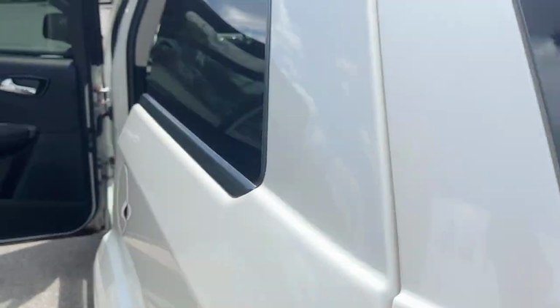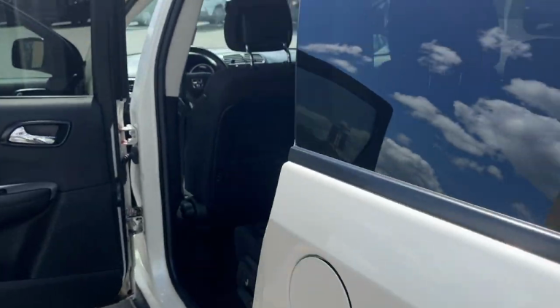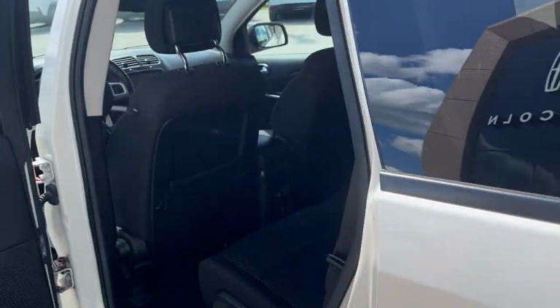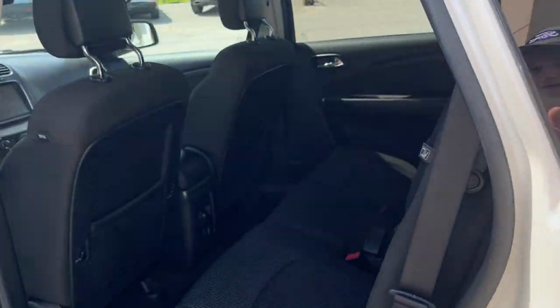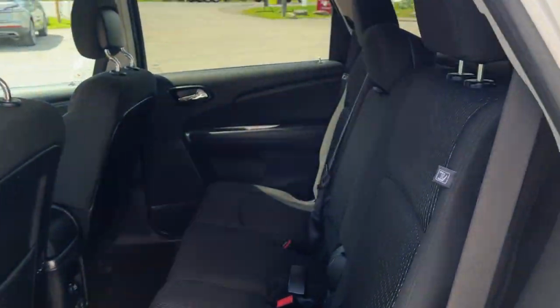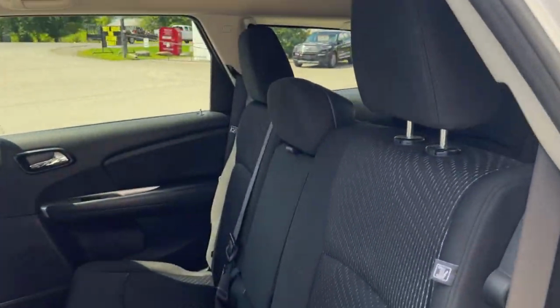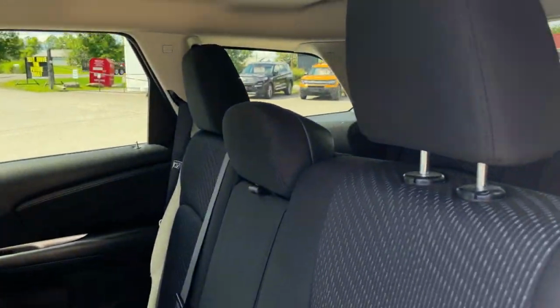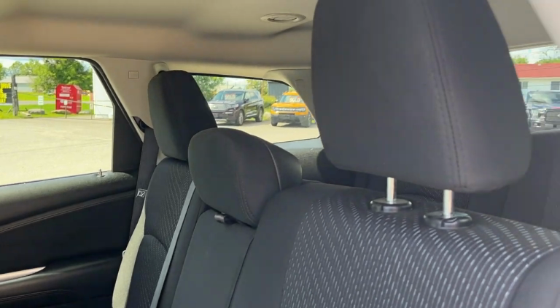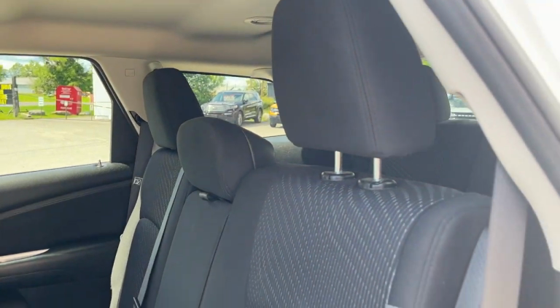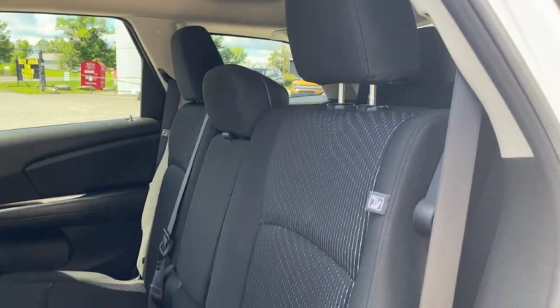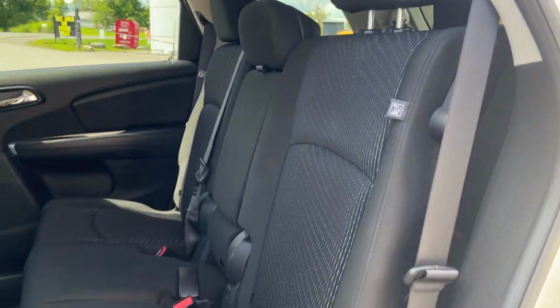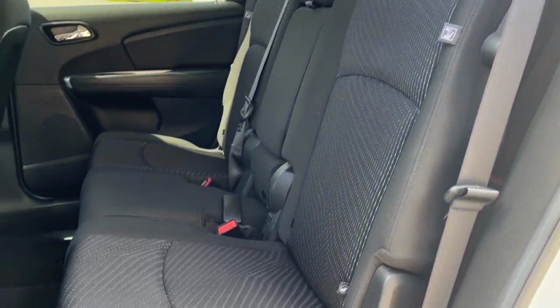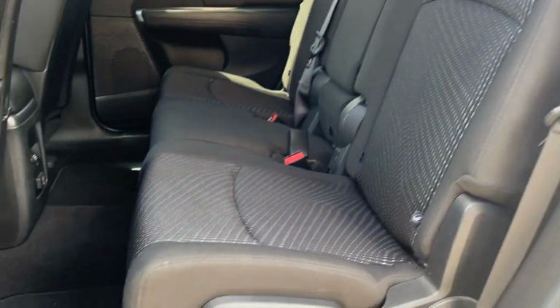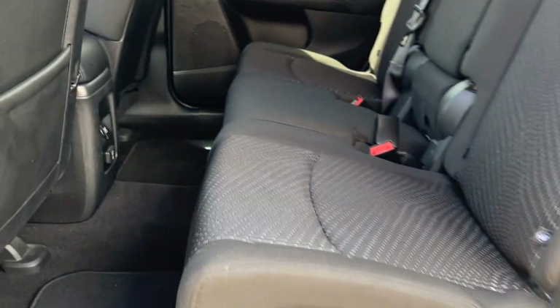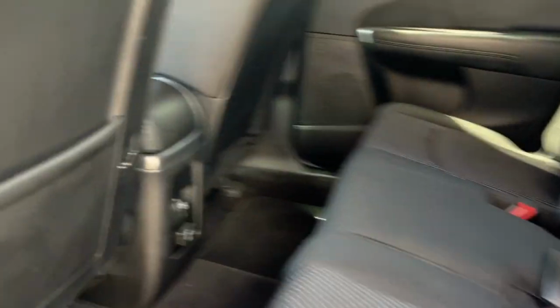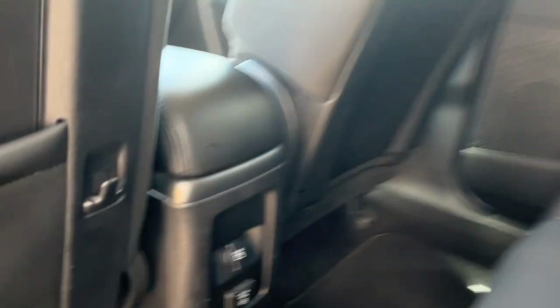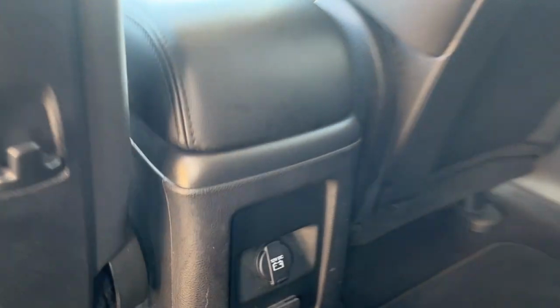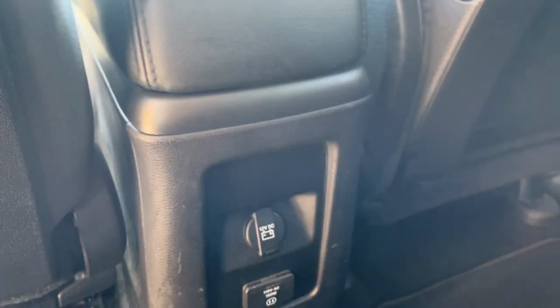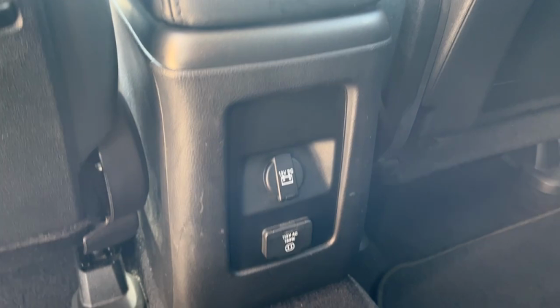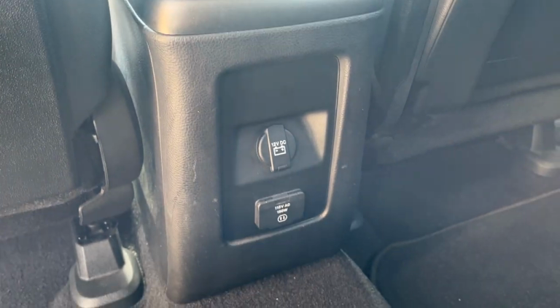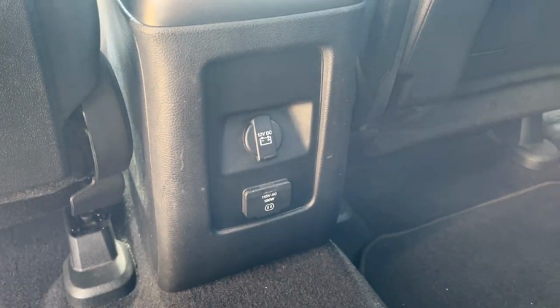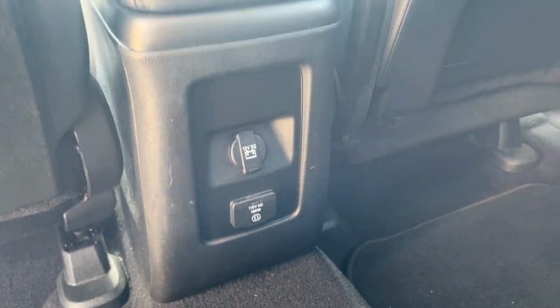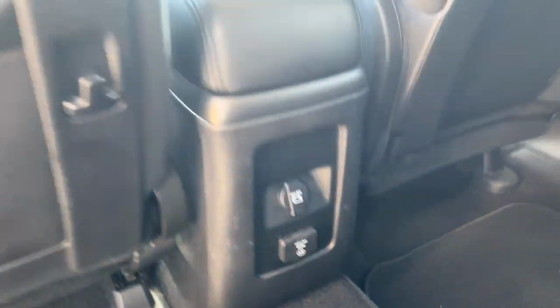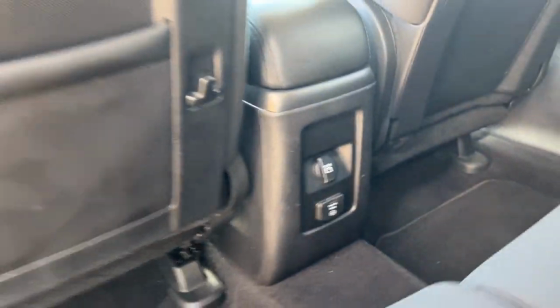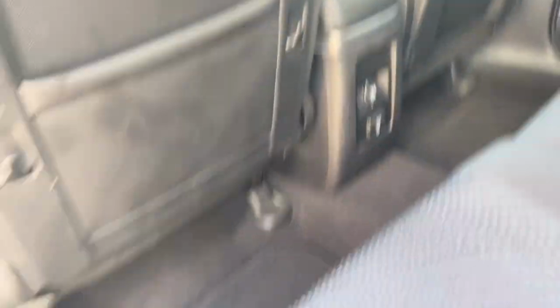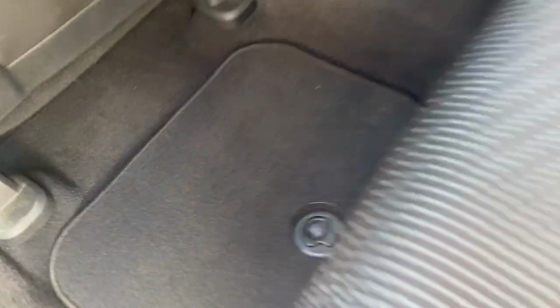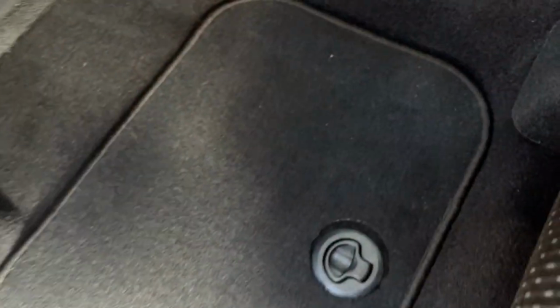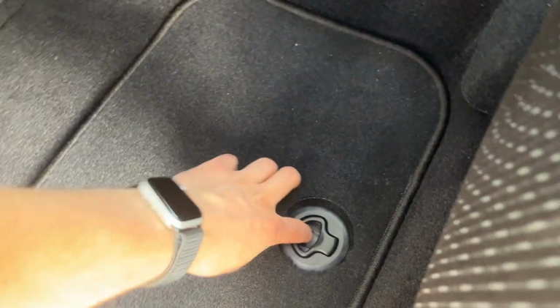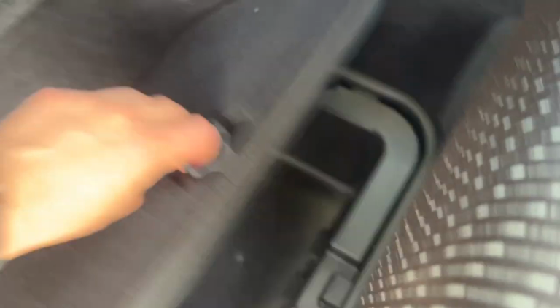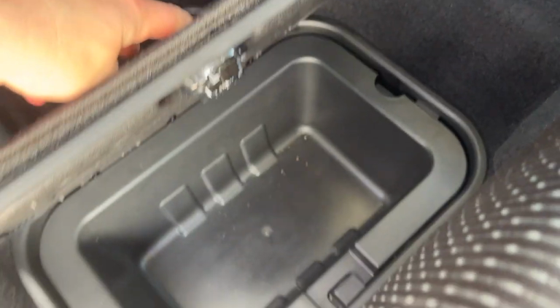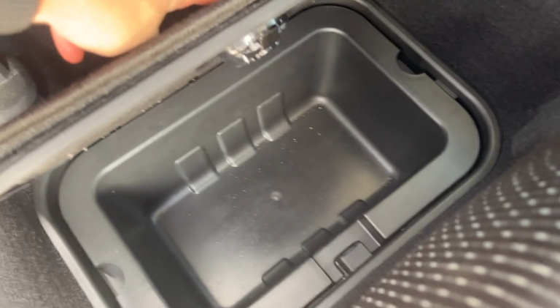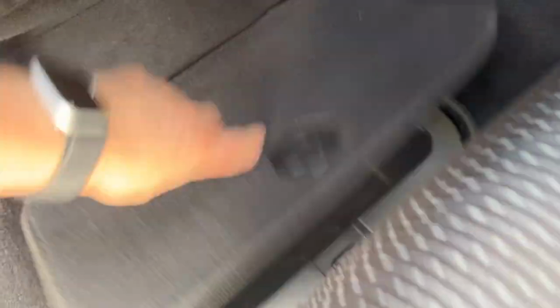Coming around to the interior of the vehicle, you do have black premium cloth interior with really comfortable seats all the way around. You do have 12 volt power back here and 115 volt power as well, and you also get these little storage cubbies in the footwells, which is neat.